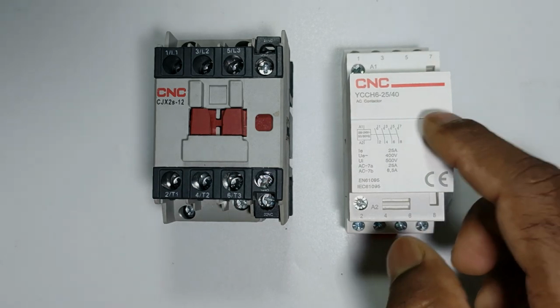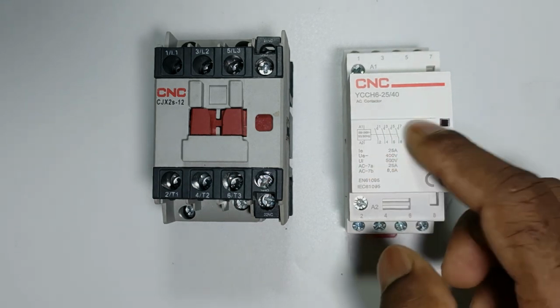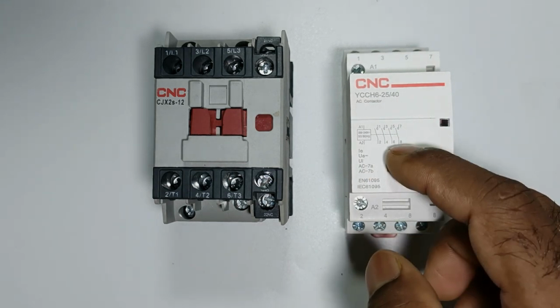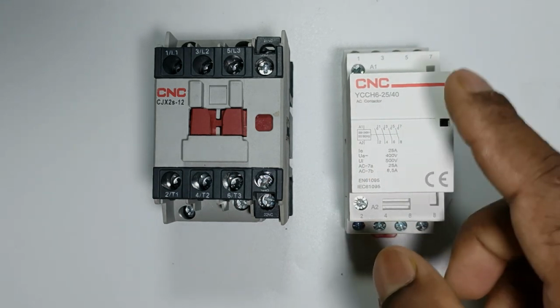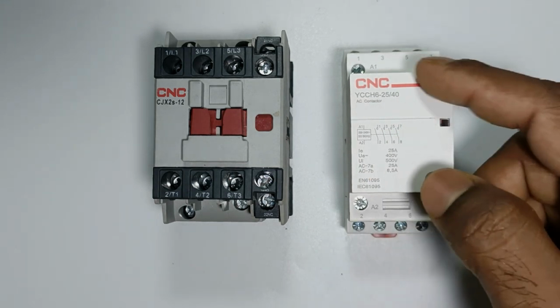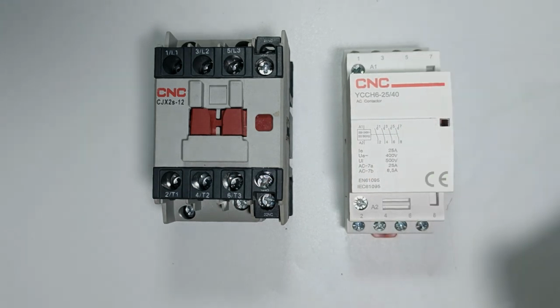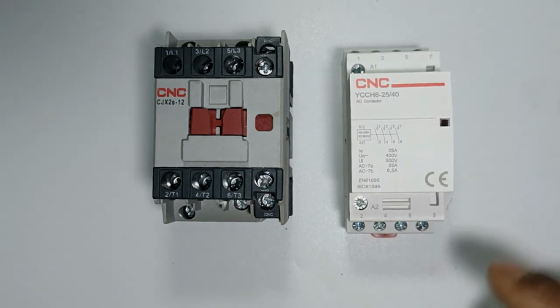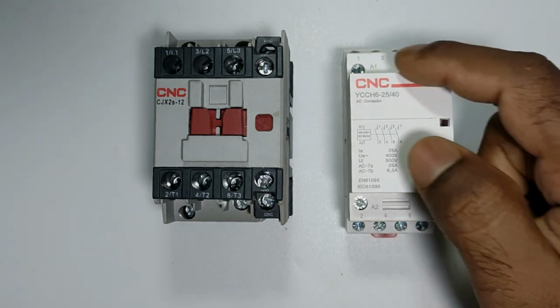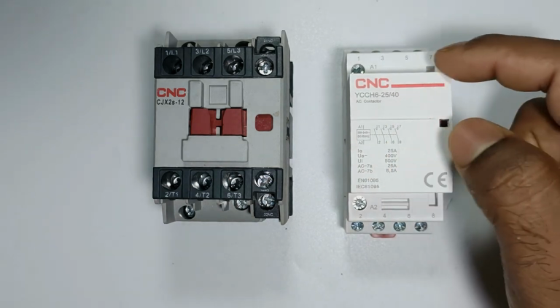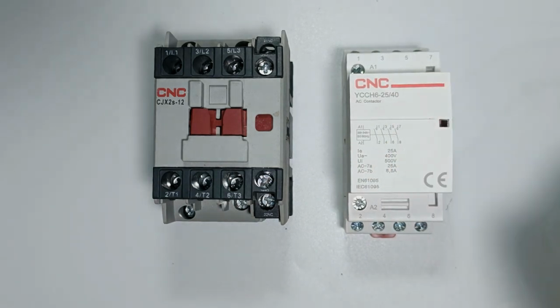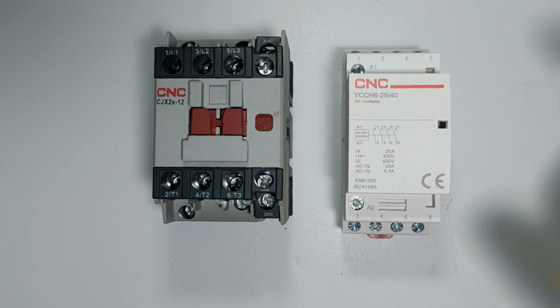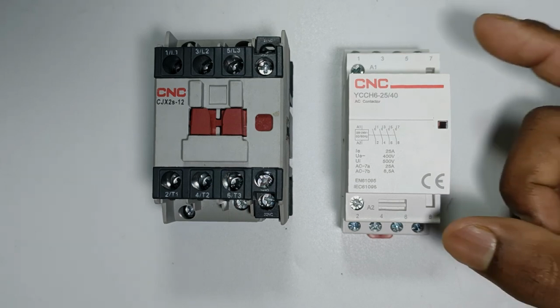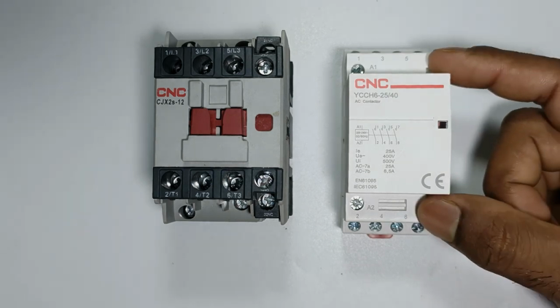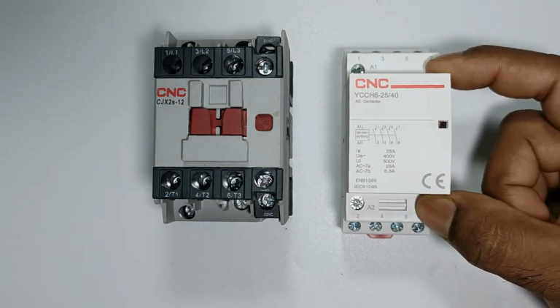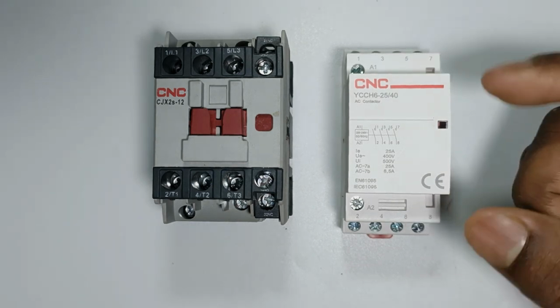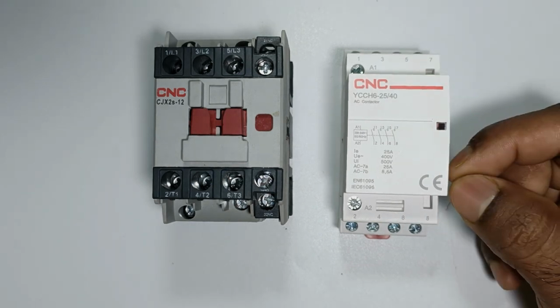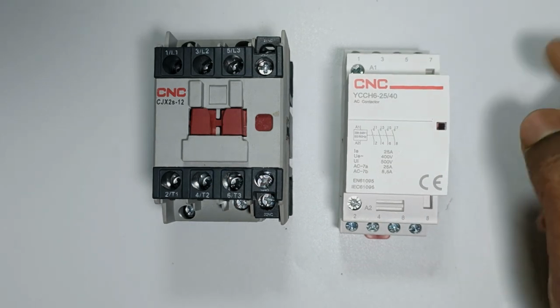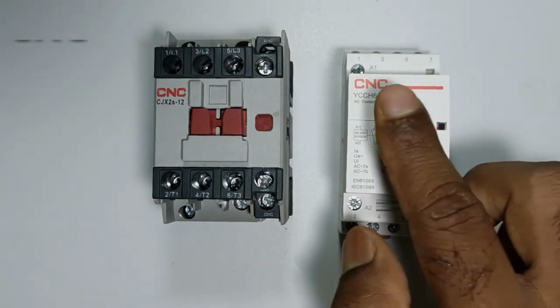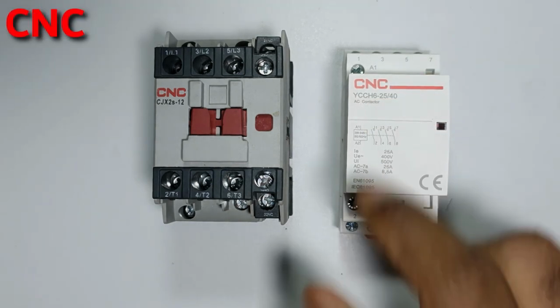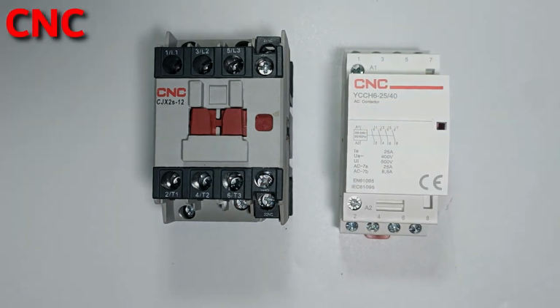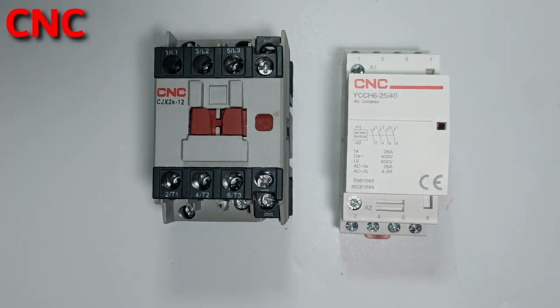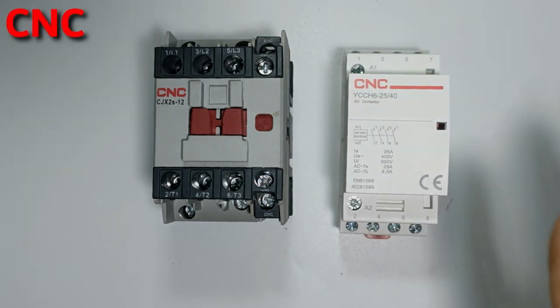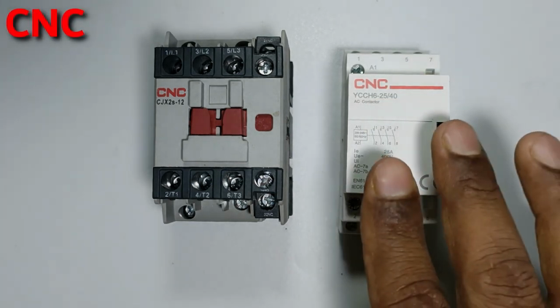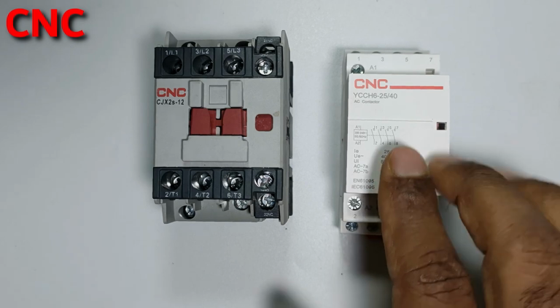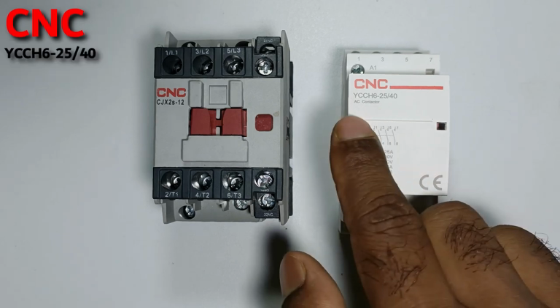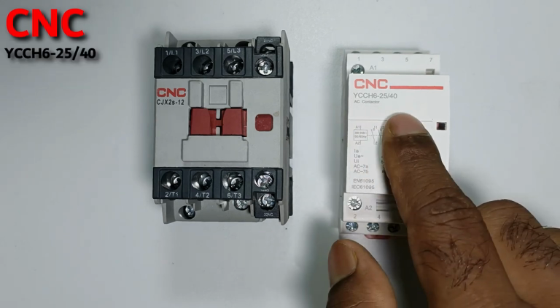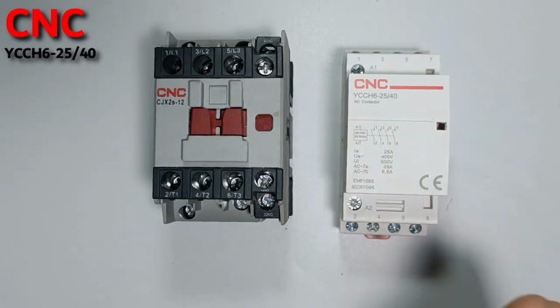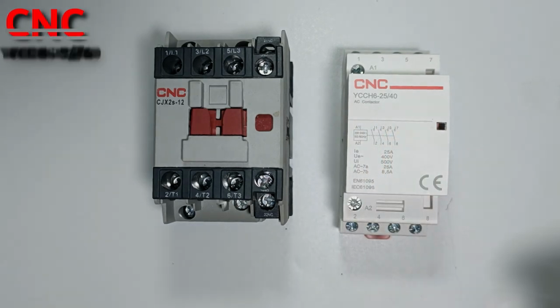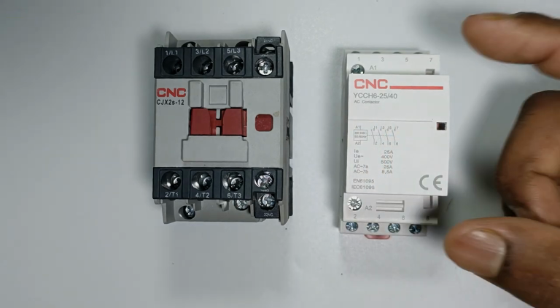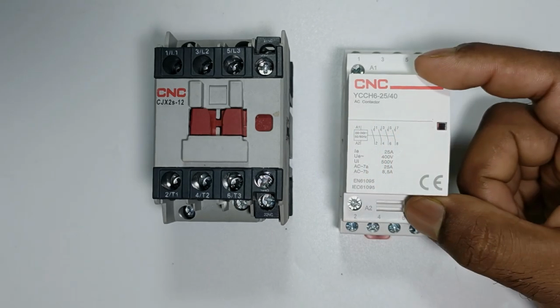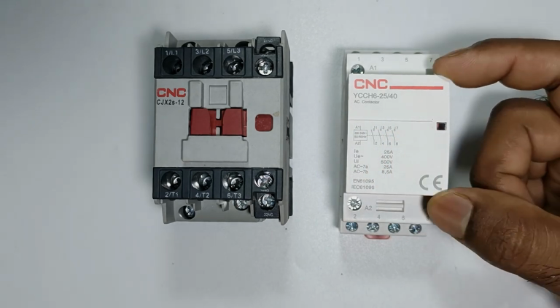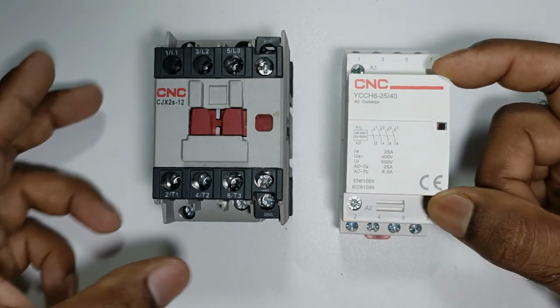Here four terminals are present, so one of them can be used as NO. This modular contactor I have is manufactured by CNC company — you can see the model number here. Let us understand the wiring of this contactor.